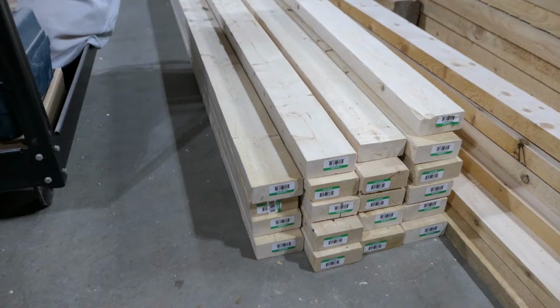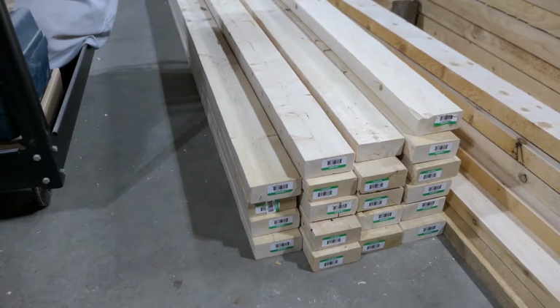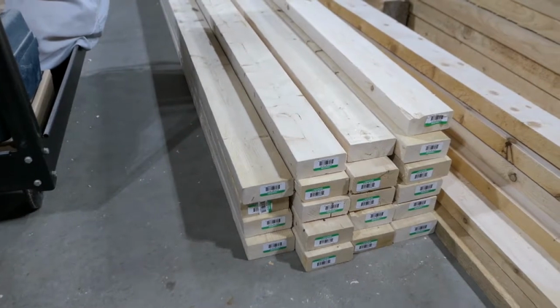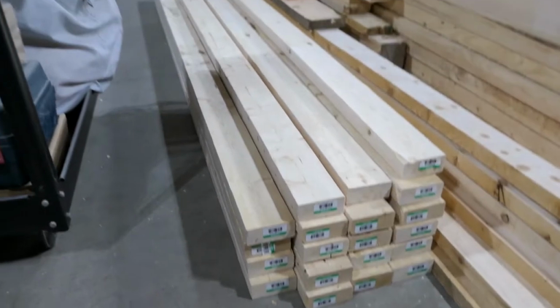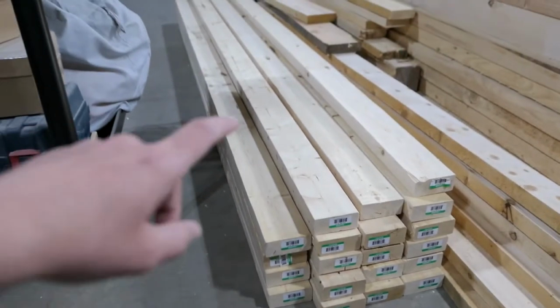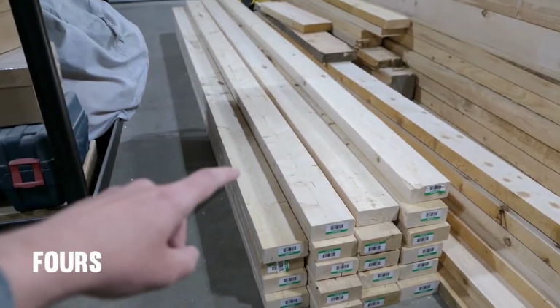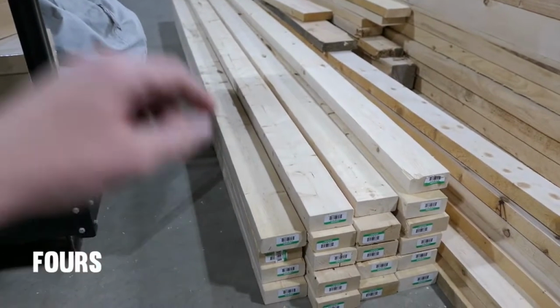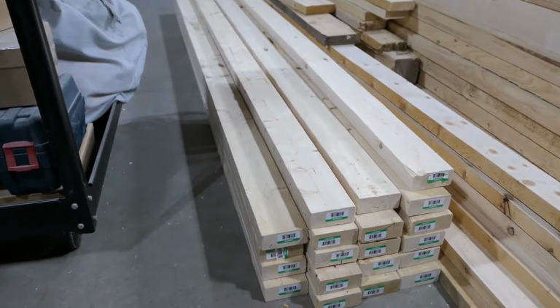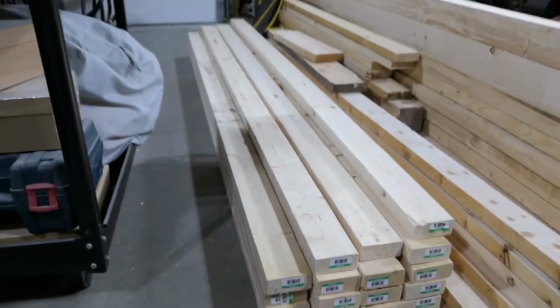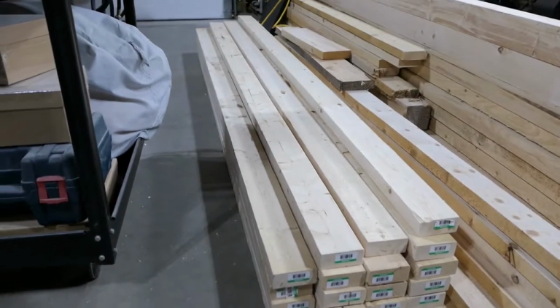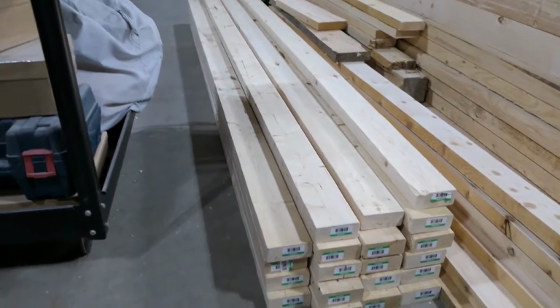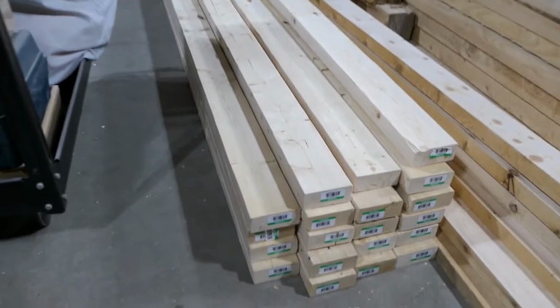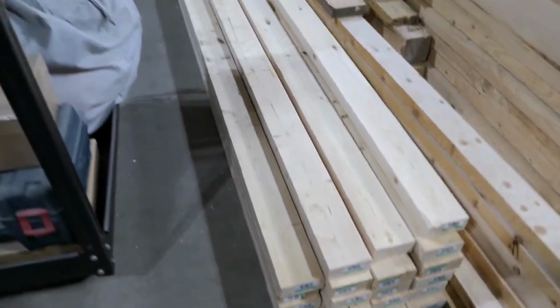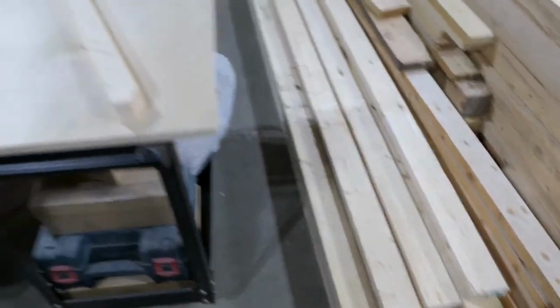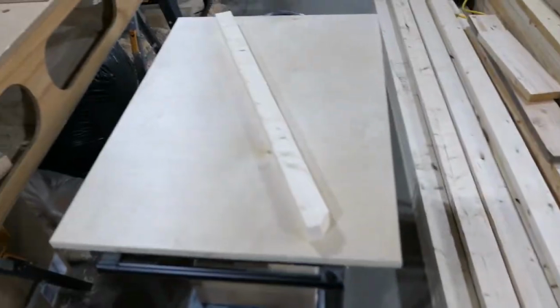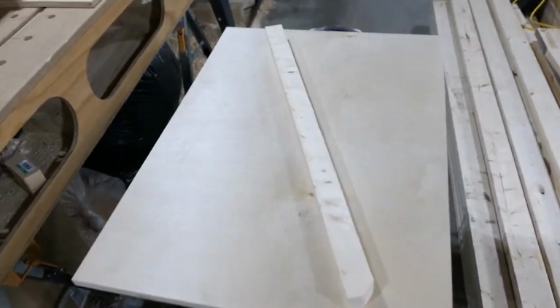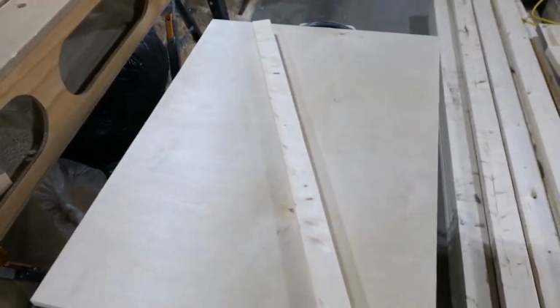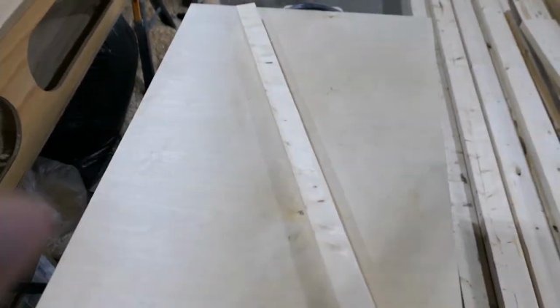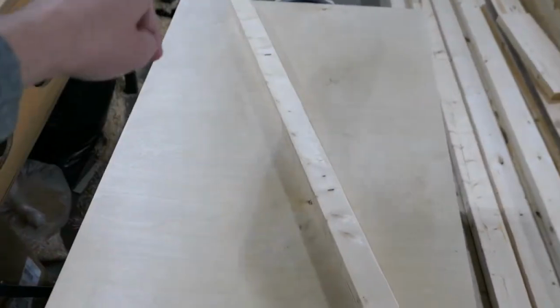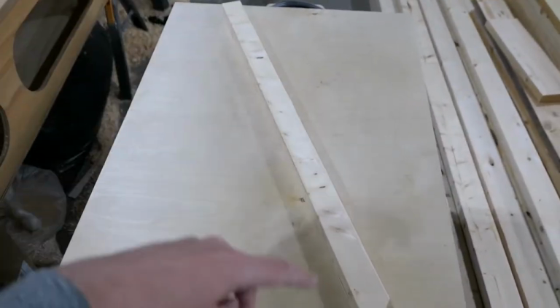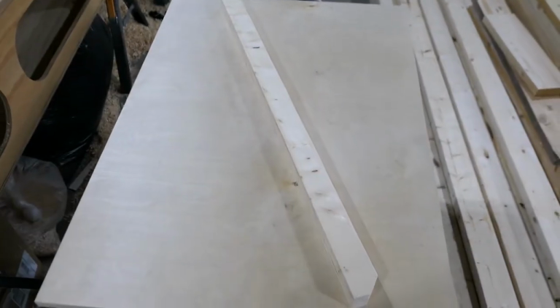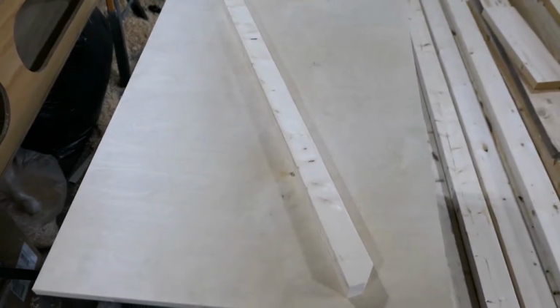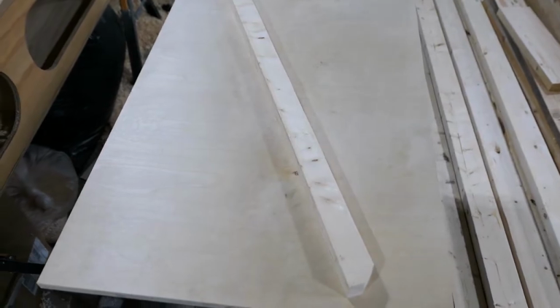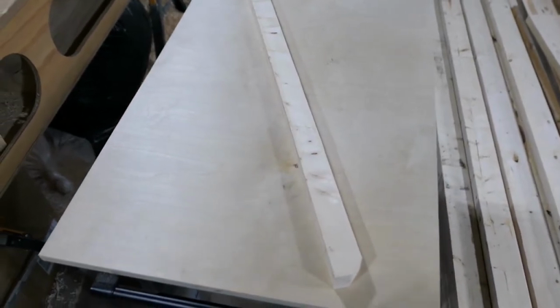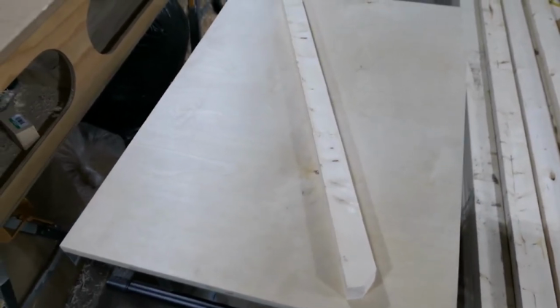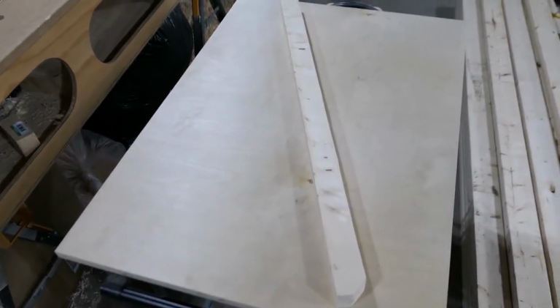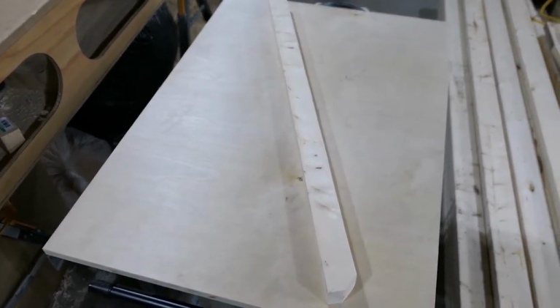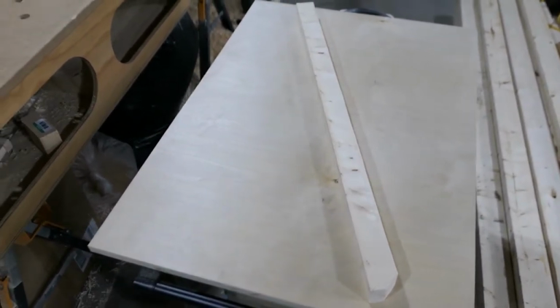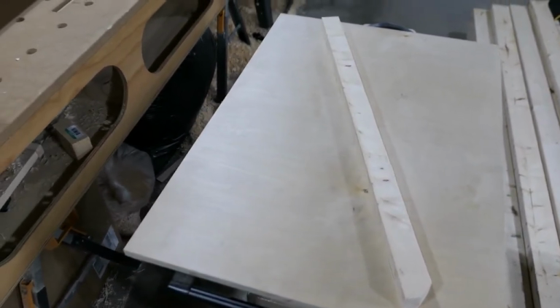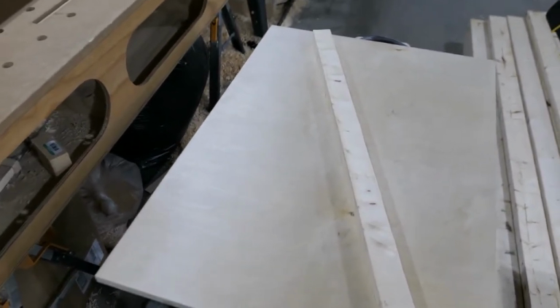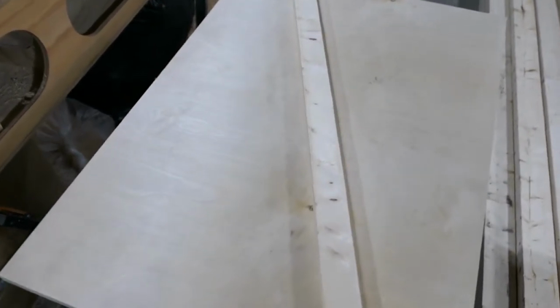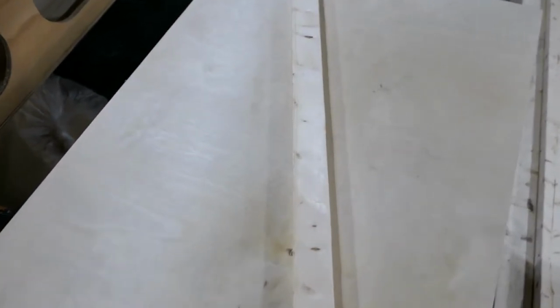Hello! I have this pile of 2x4s. They're 8 feet long and I'm going to process them into little posts for the front and back steps. I'll show you the setup I have to make everything easier.